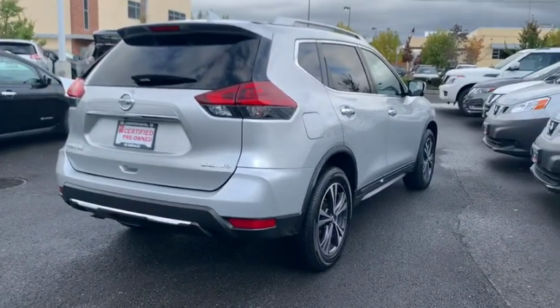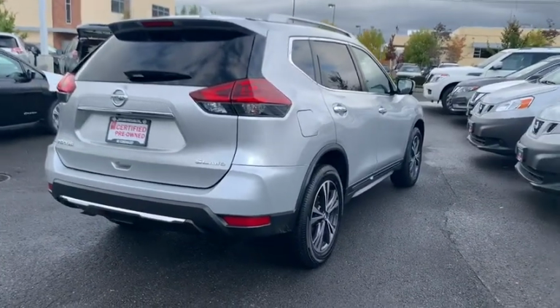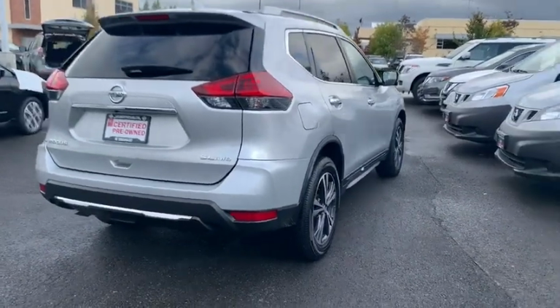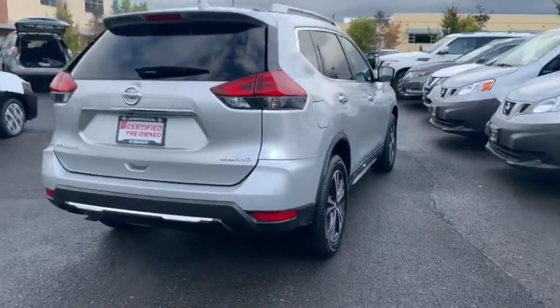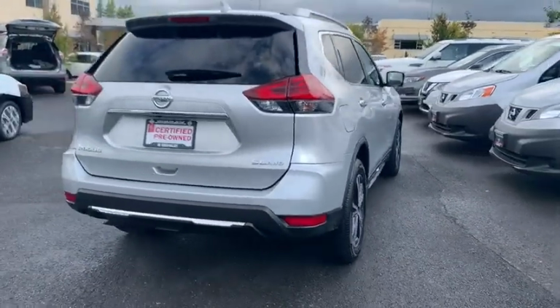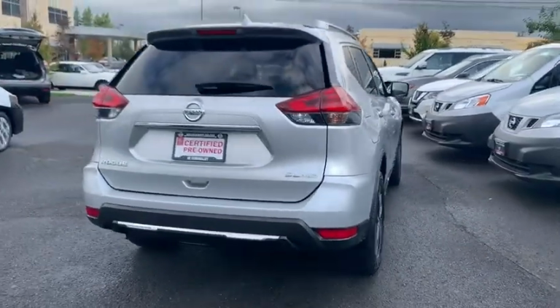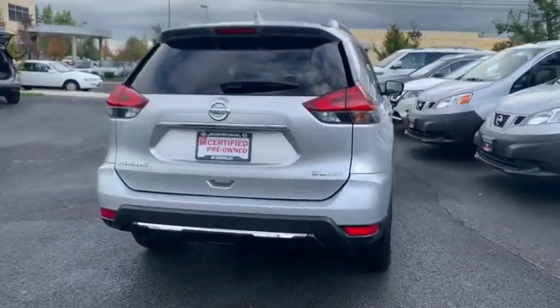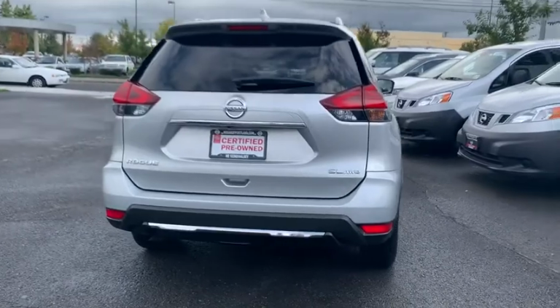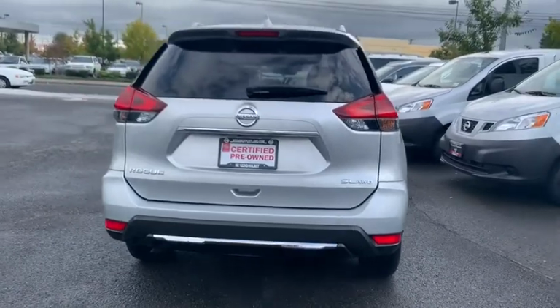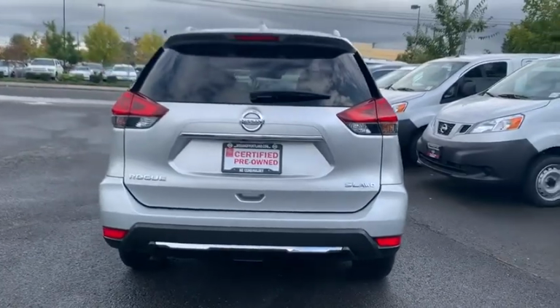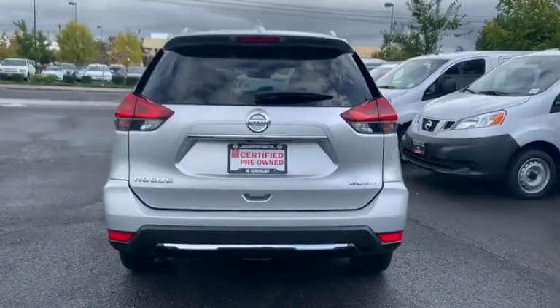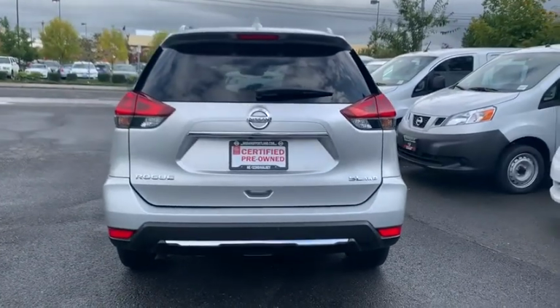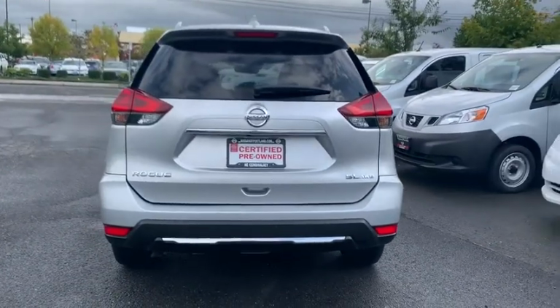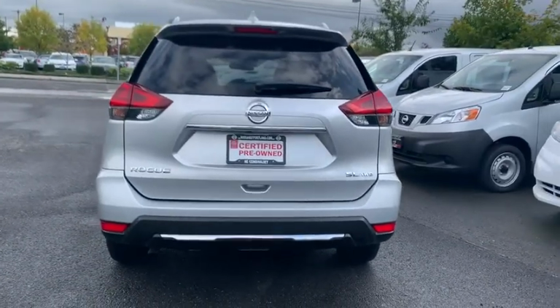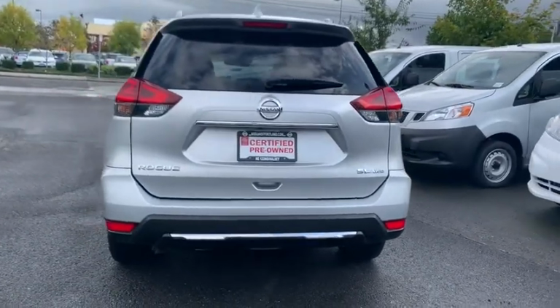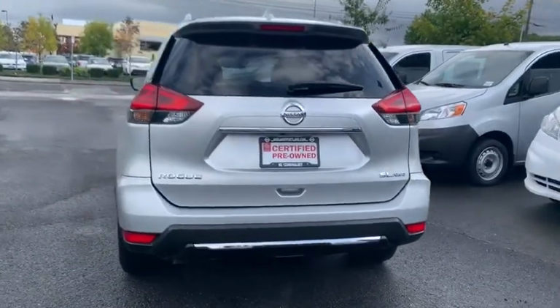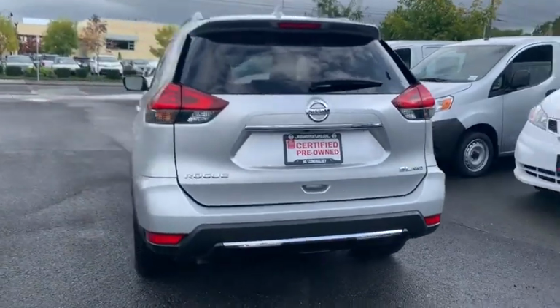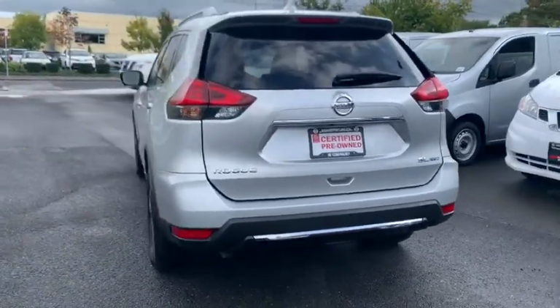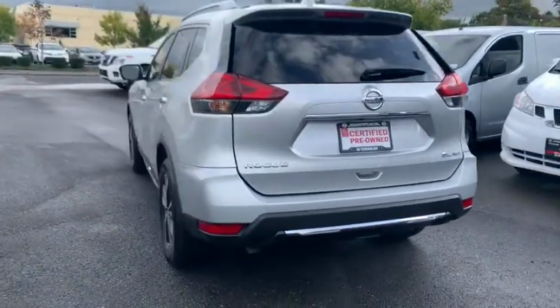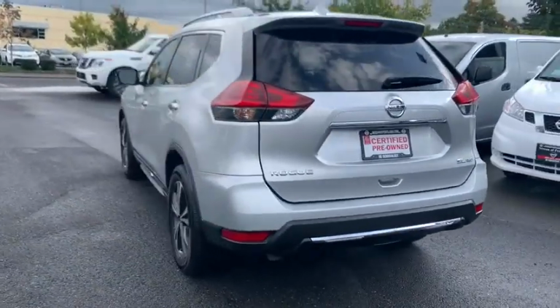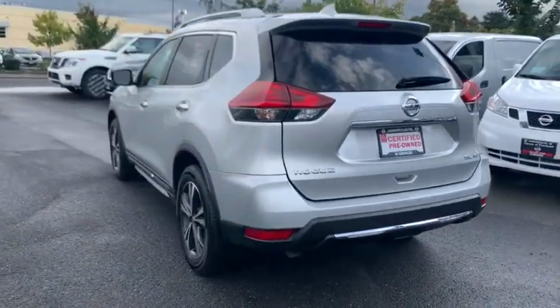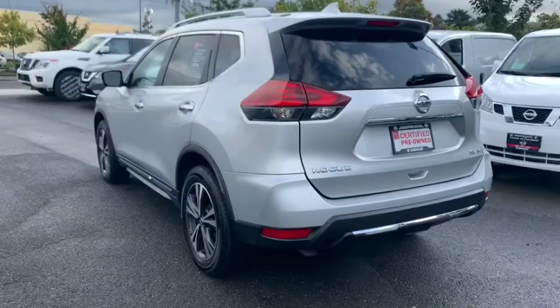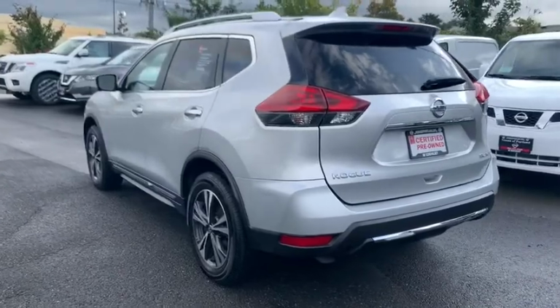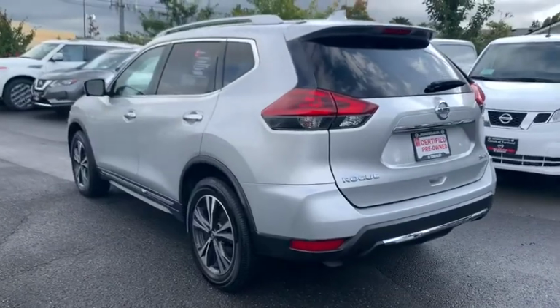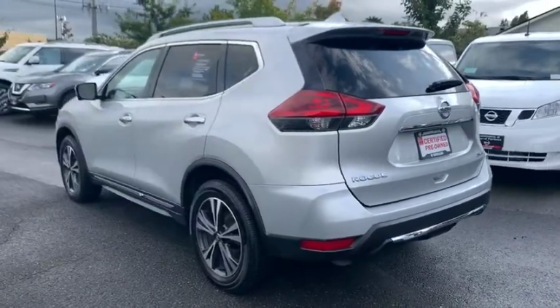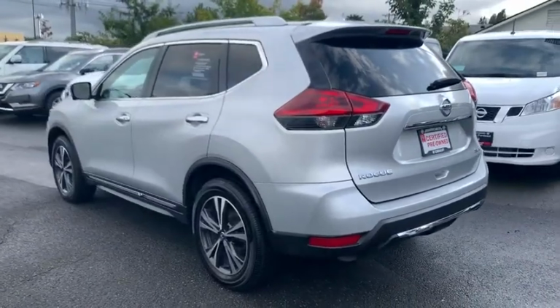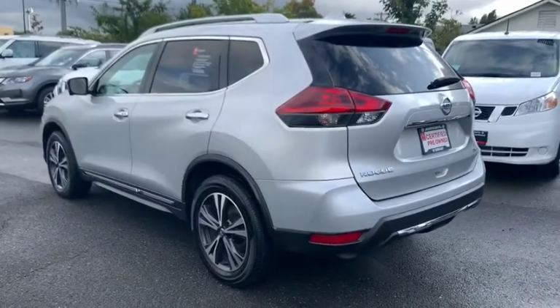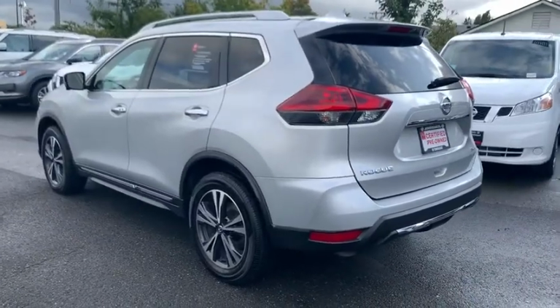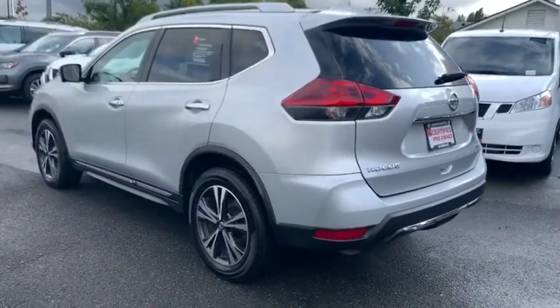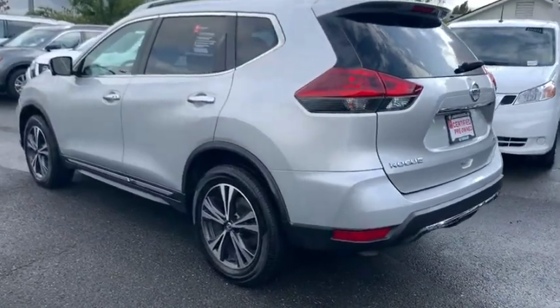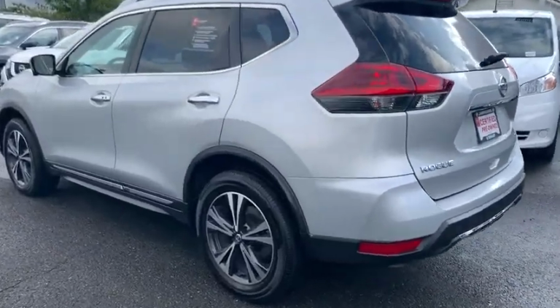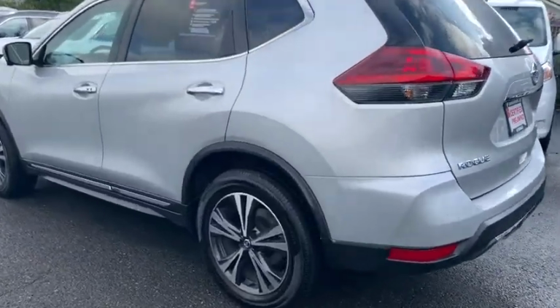Power liftgate, navigation system, all-wheel drive, keyless entry, backup camera, remote engine start, leather-wrapped steering wheel, driver lumbar, adjustable steering wheel, power steering.